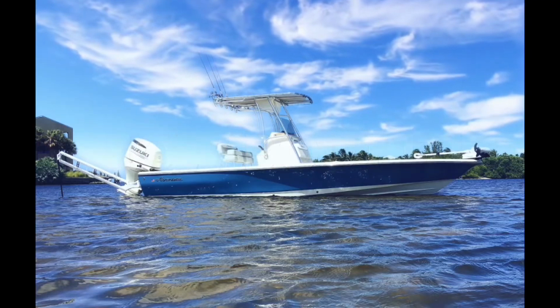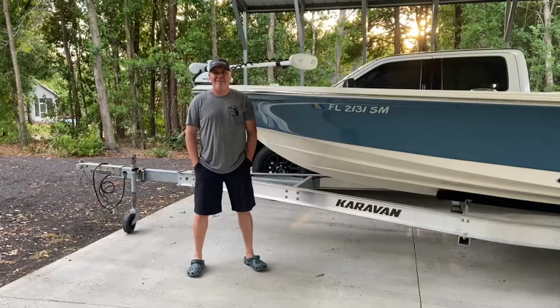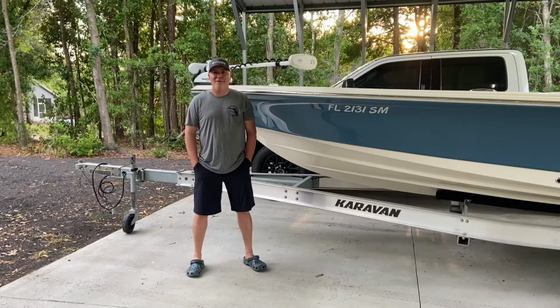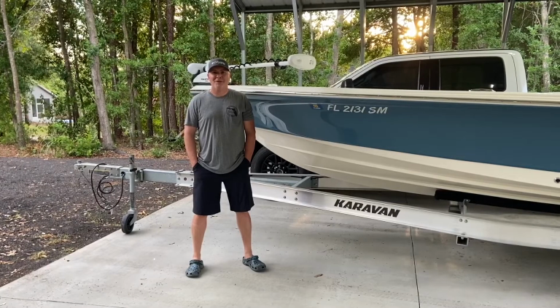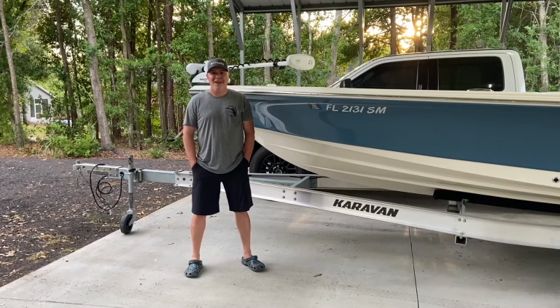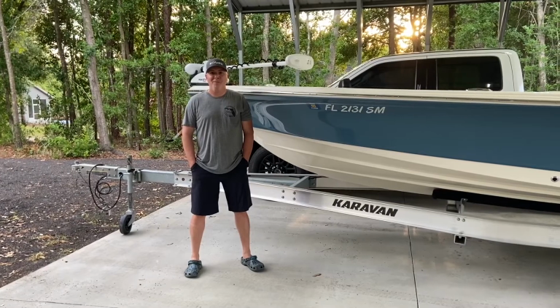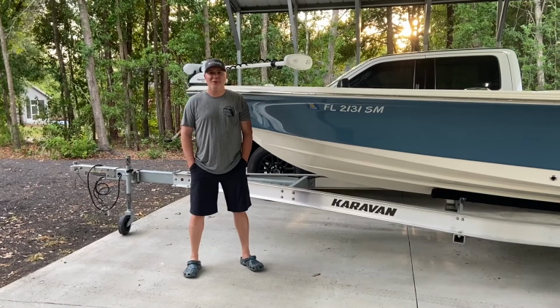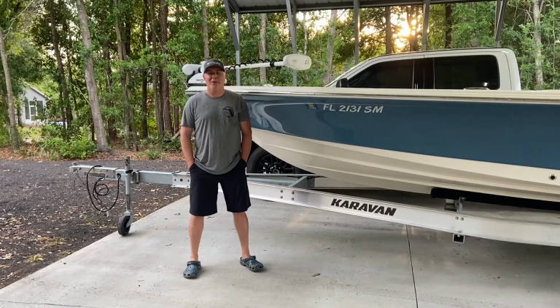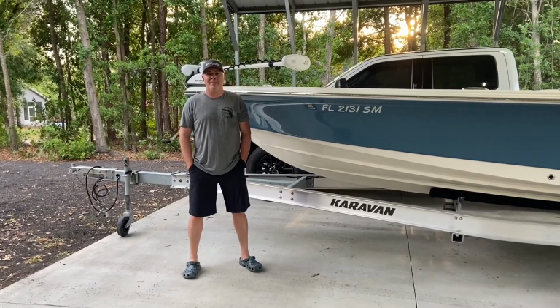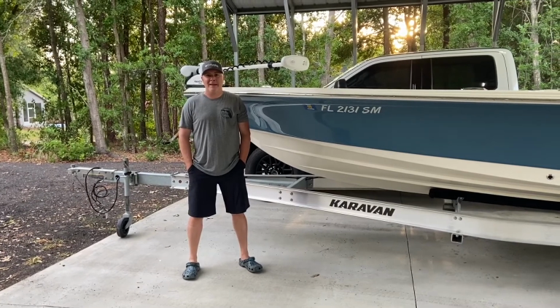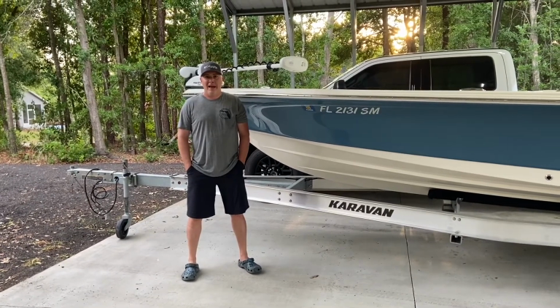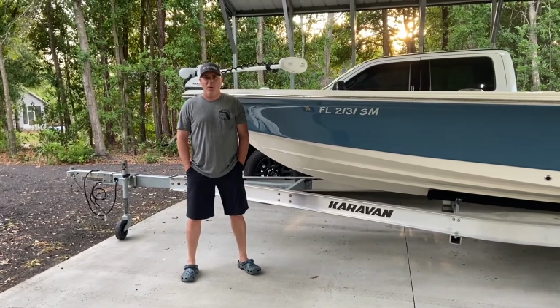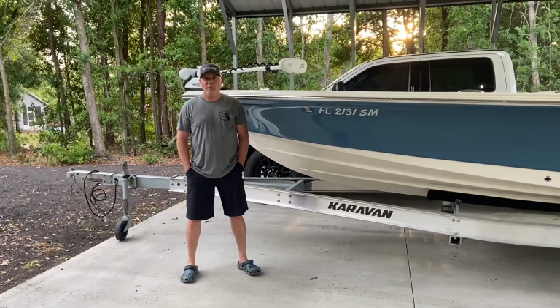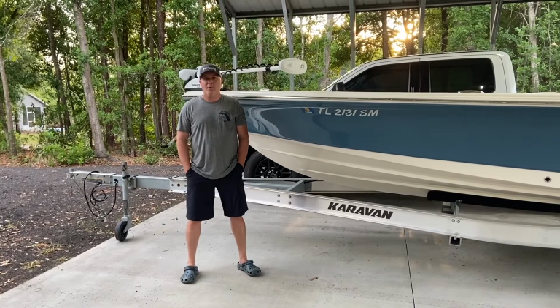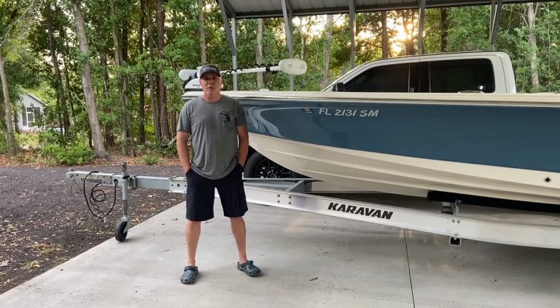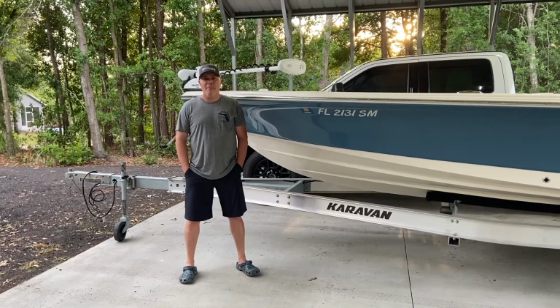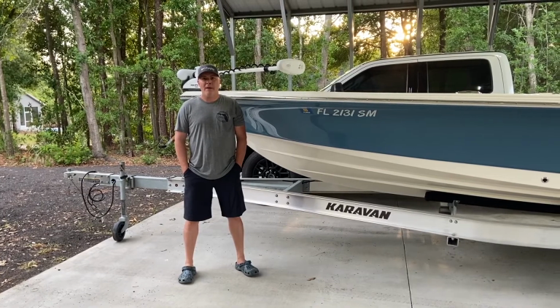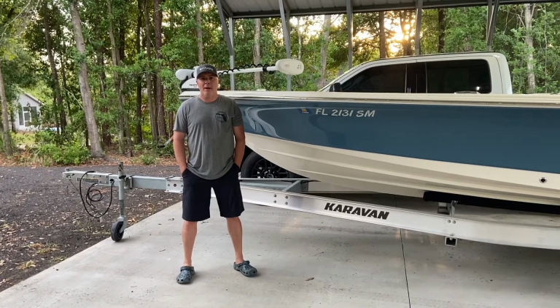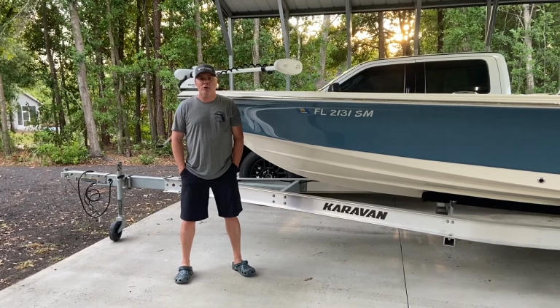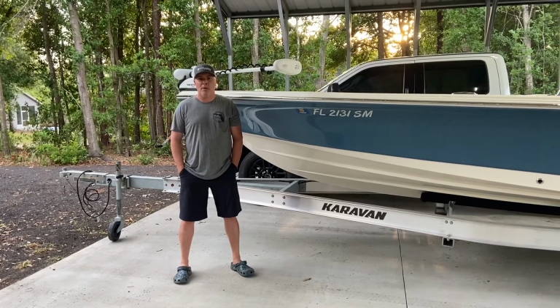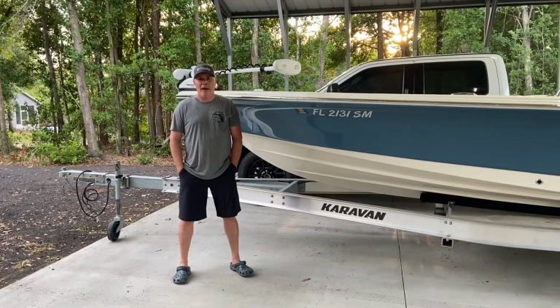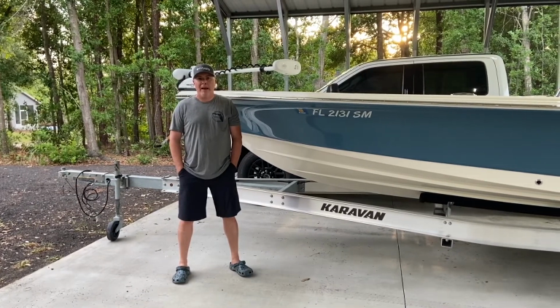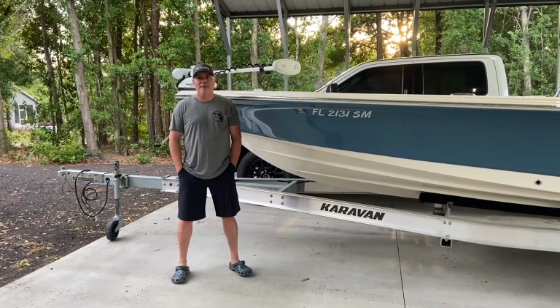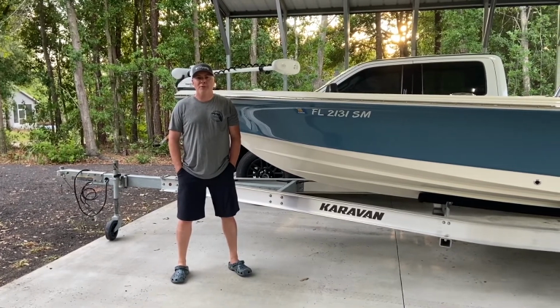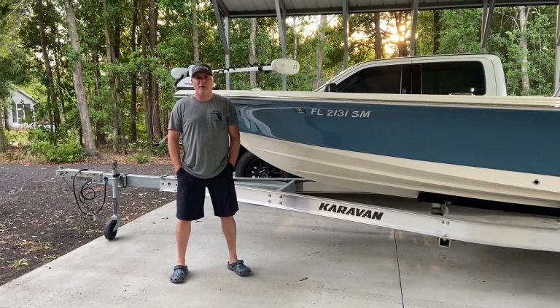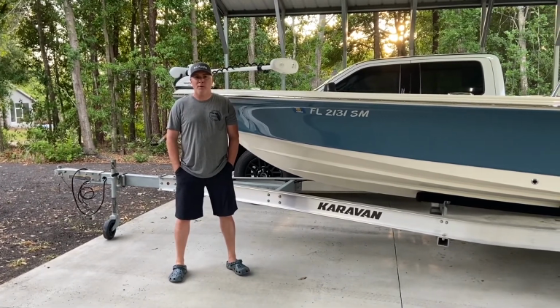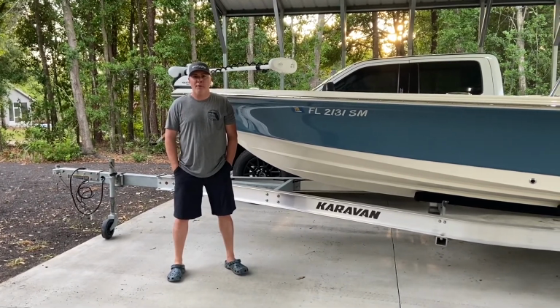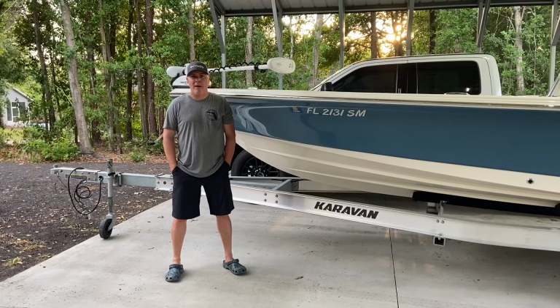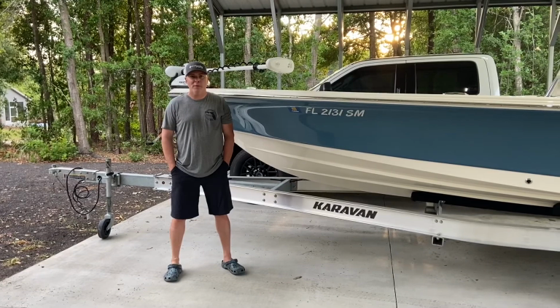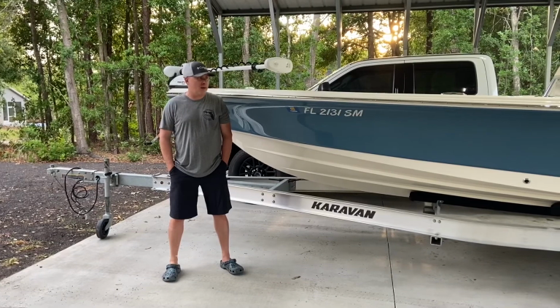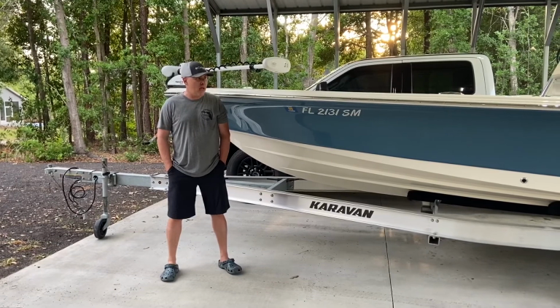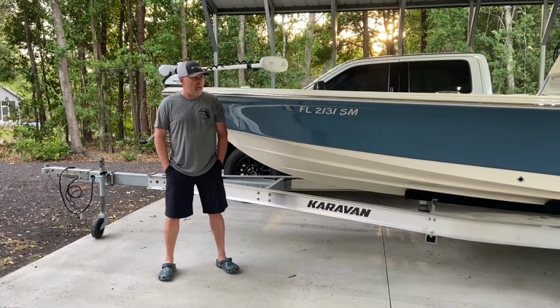Hope you're doing great. I want to do a quick review on my Minn Kota trolling motor. I got this Avenger bay boat — it's a 24-footer — I got it new a few months ago.